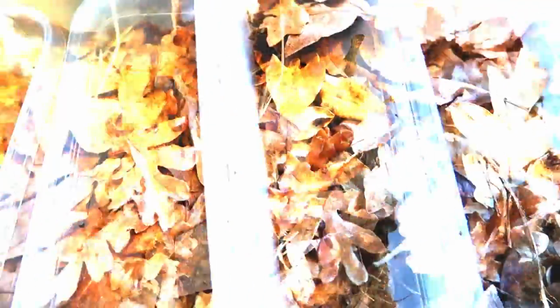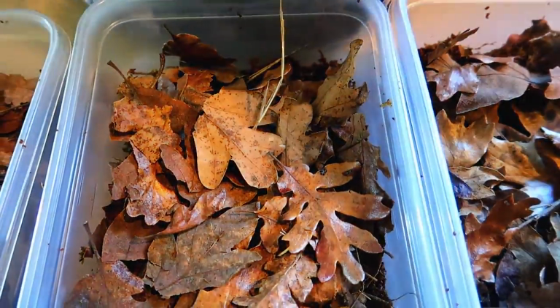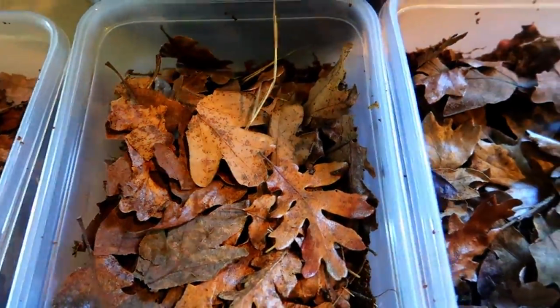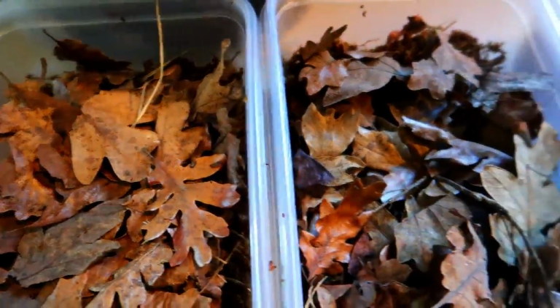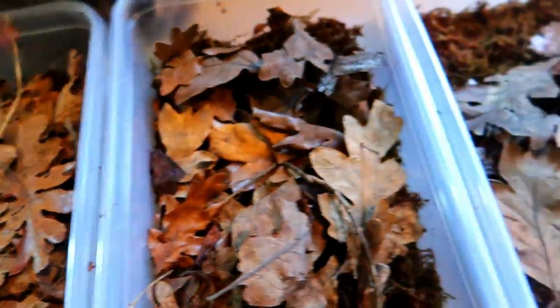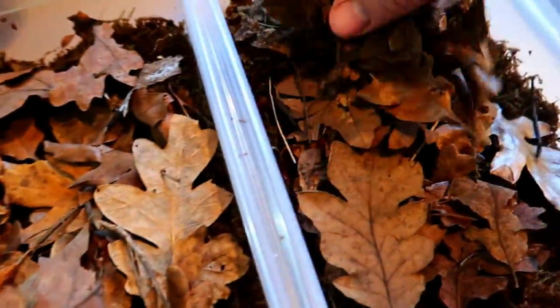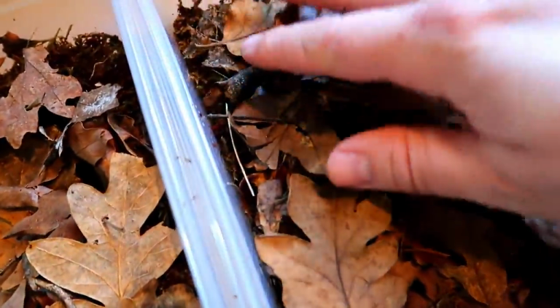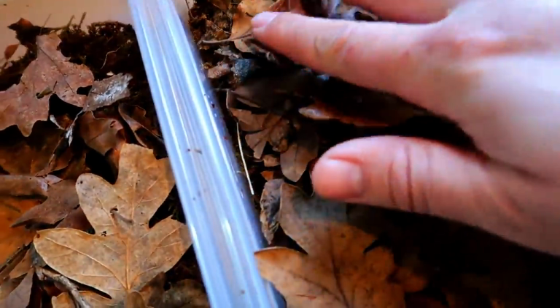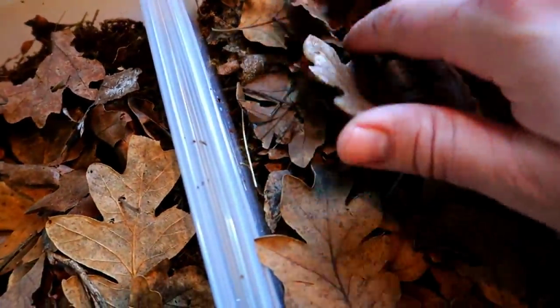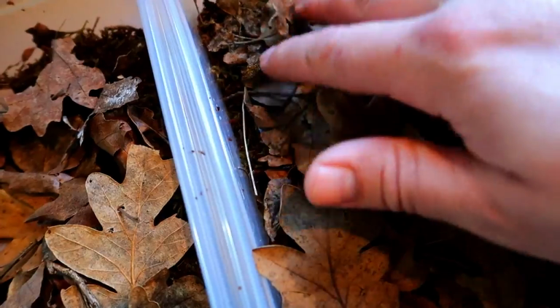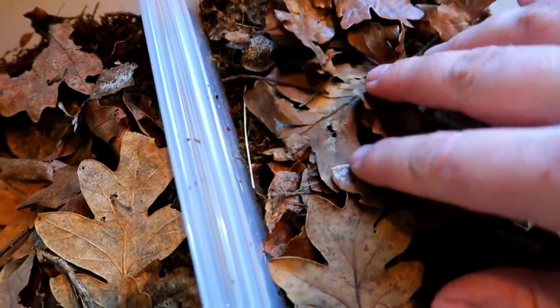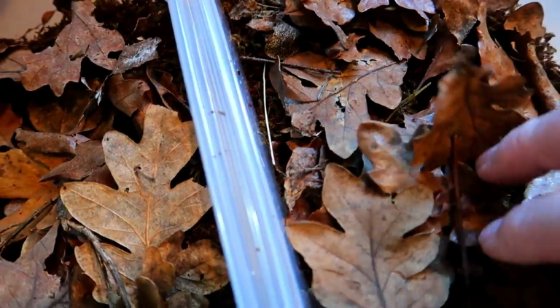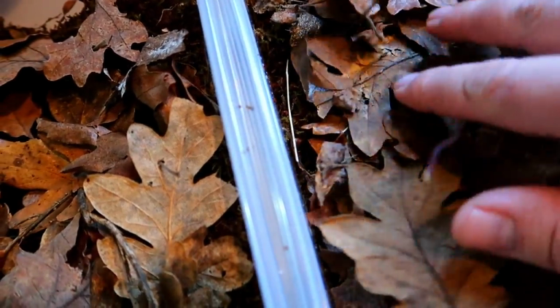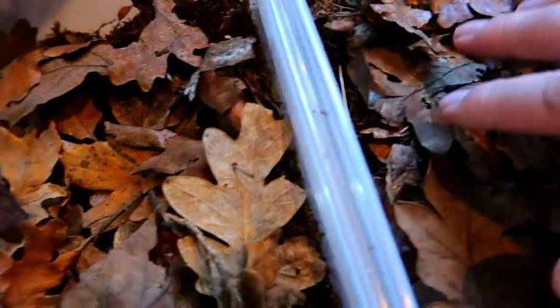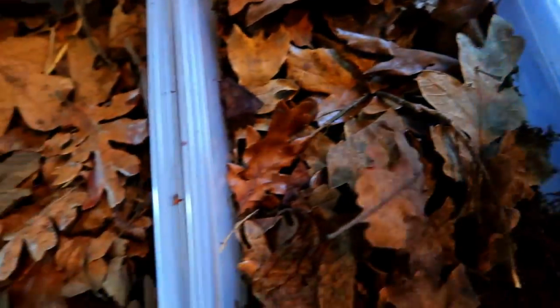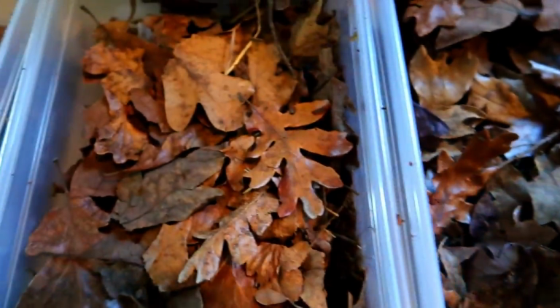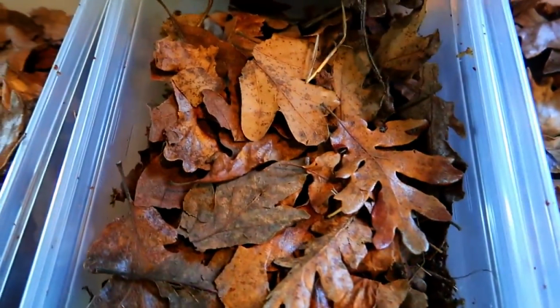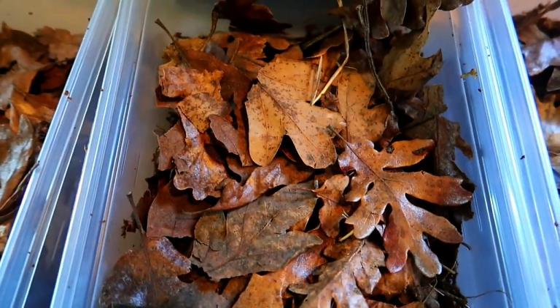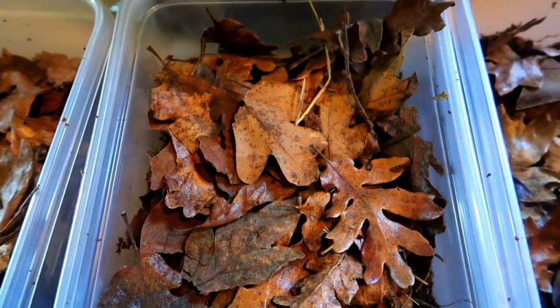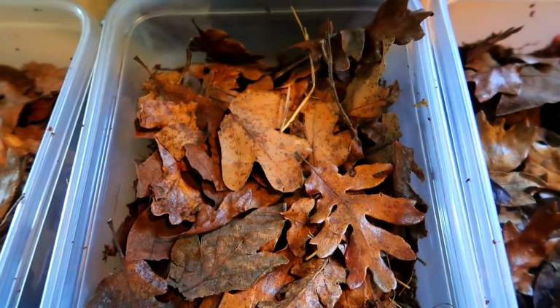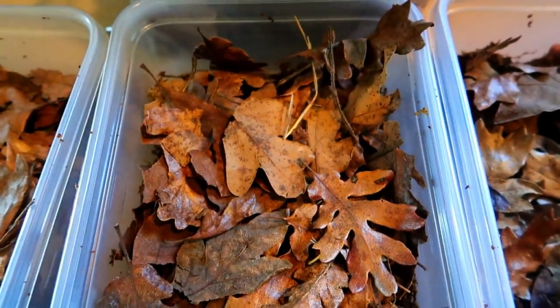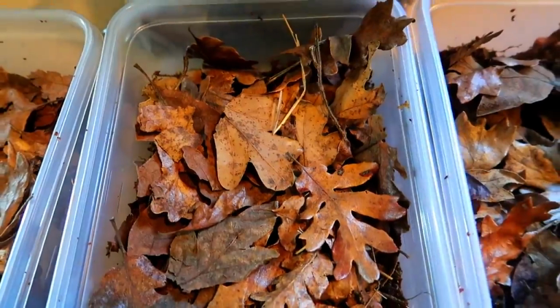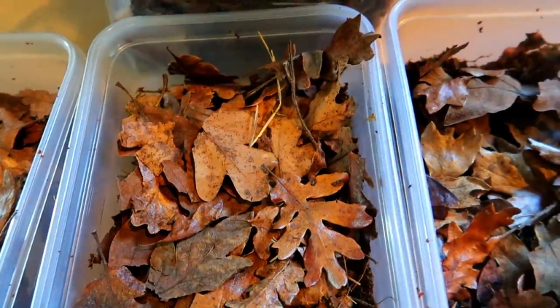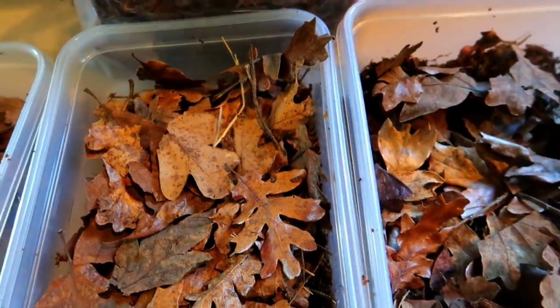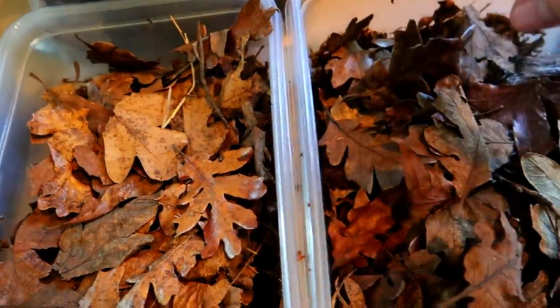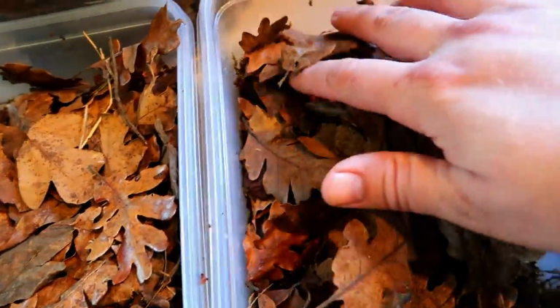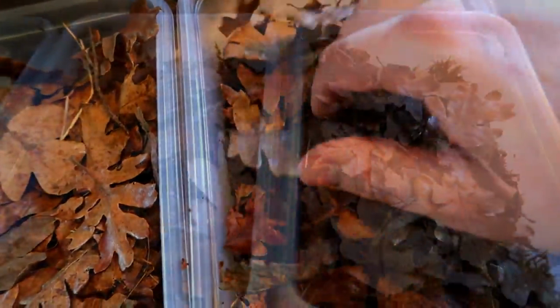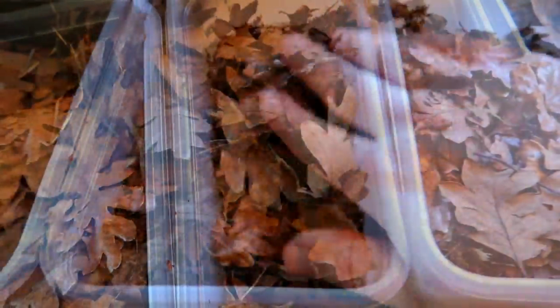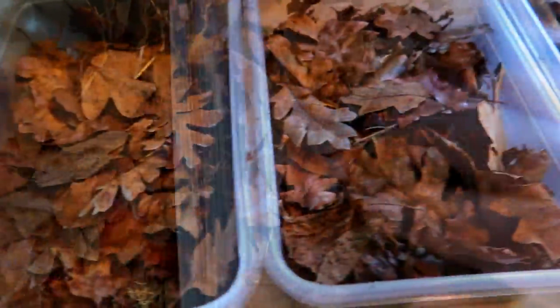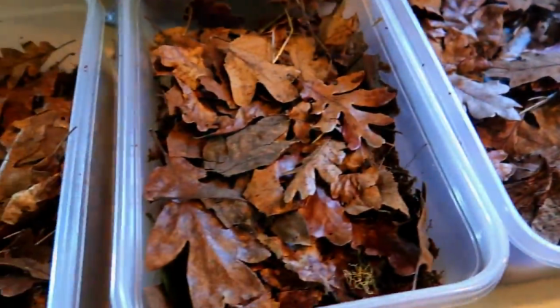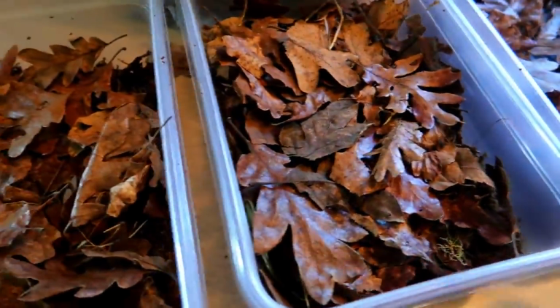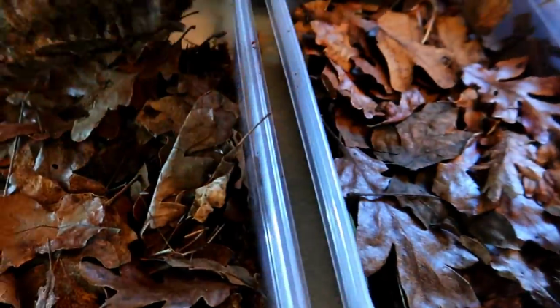There are an estimated 10,000 species of isopods — roughly 50/50 — about 5,000 terrestrial species, 4,500 saltwater species, and about 500 freshwater species. Now that we've got the top layer of leaves on there, we're good to move on.